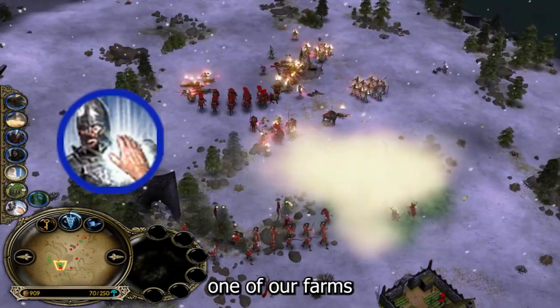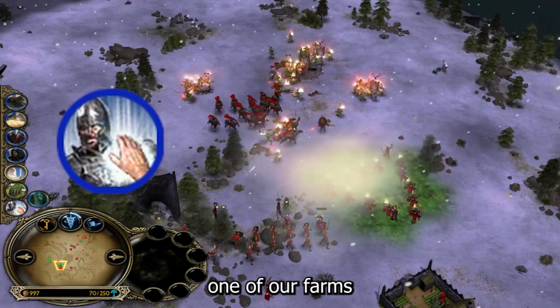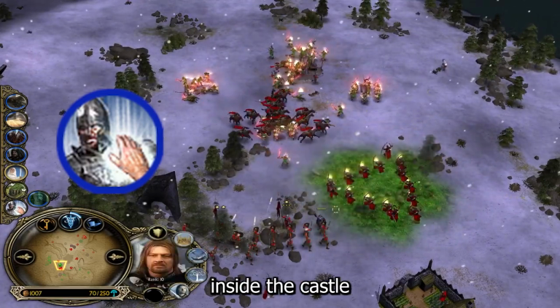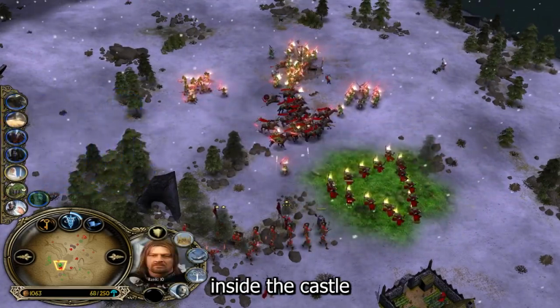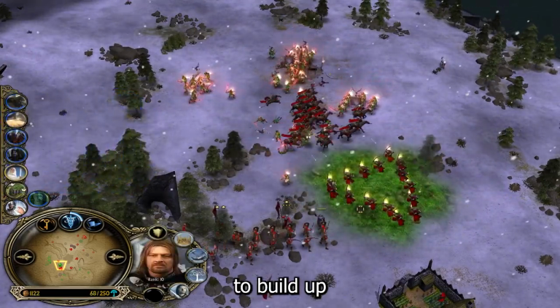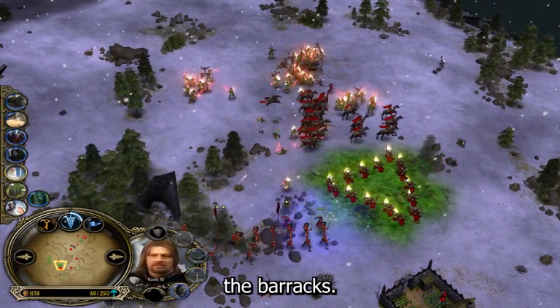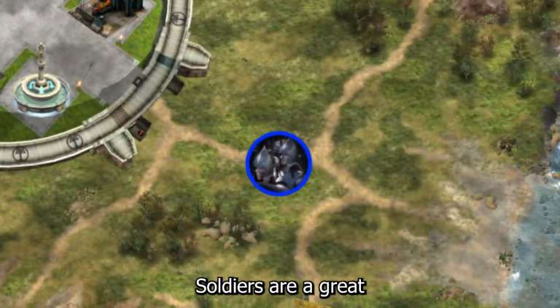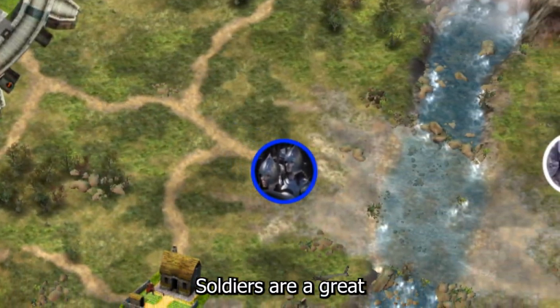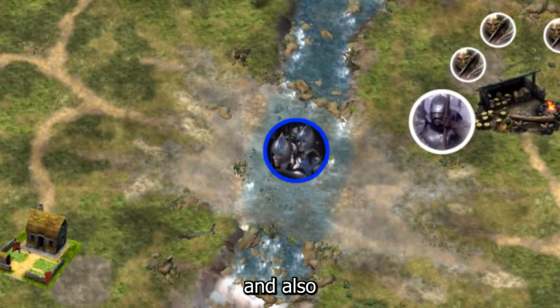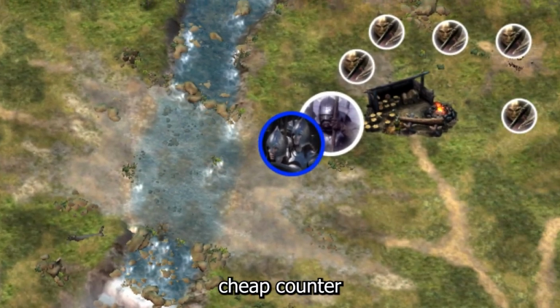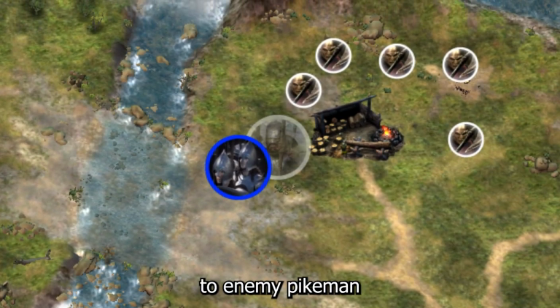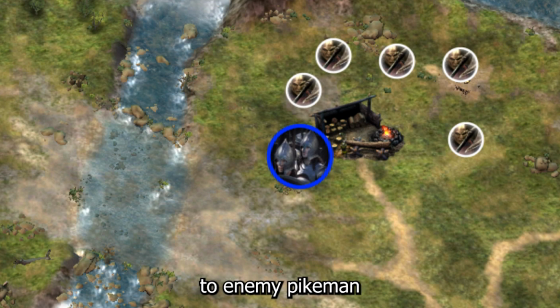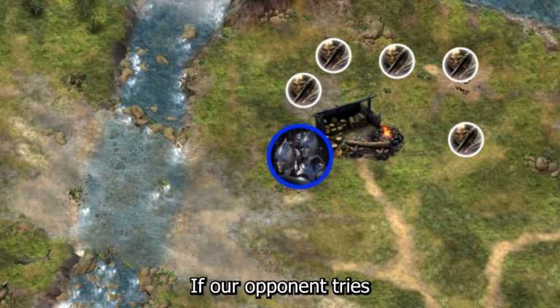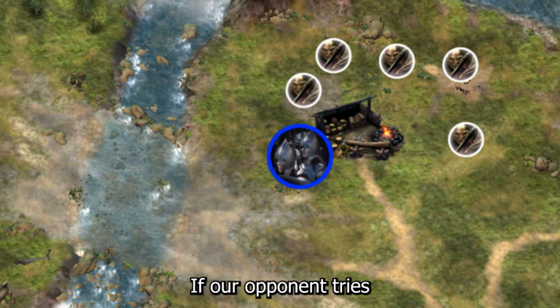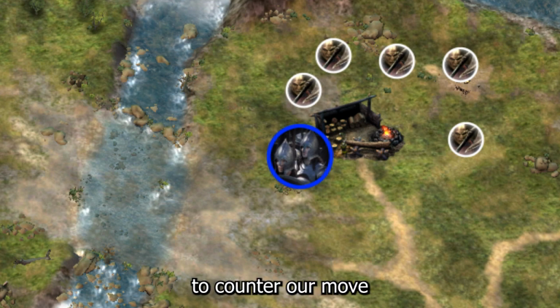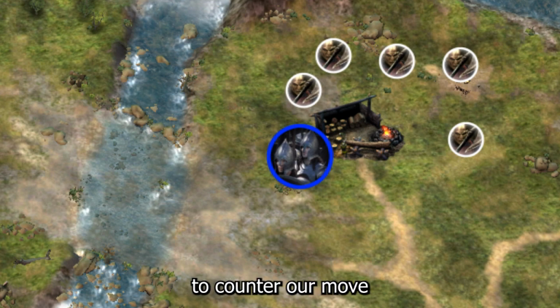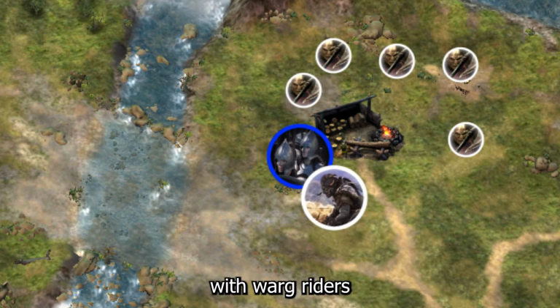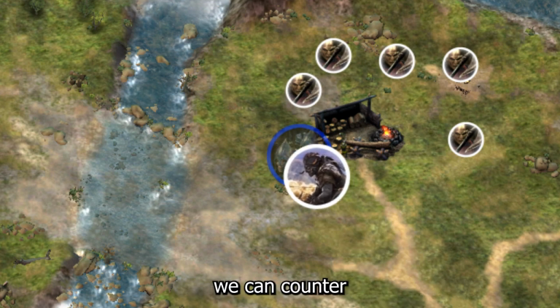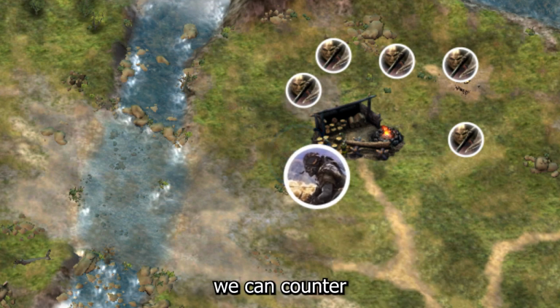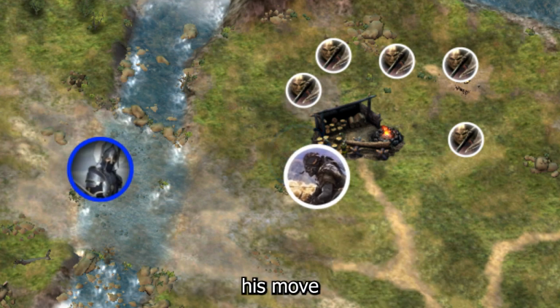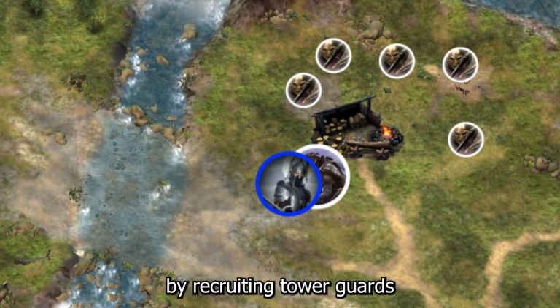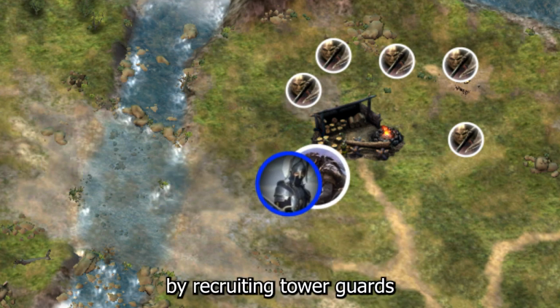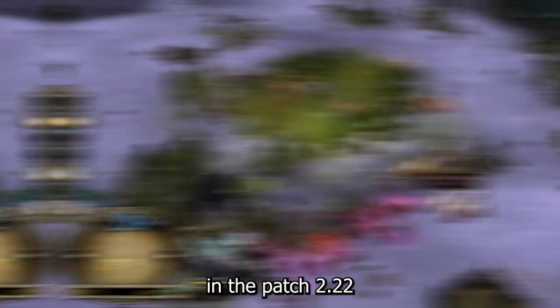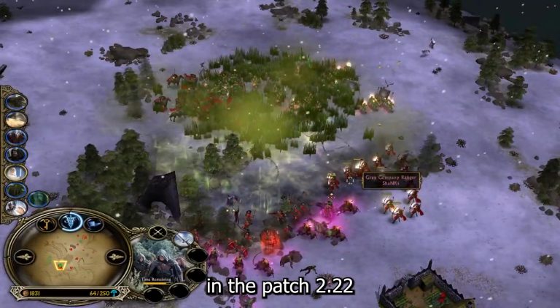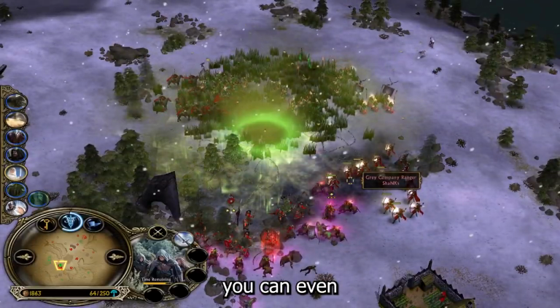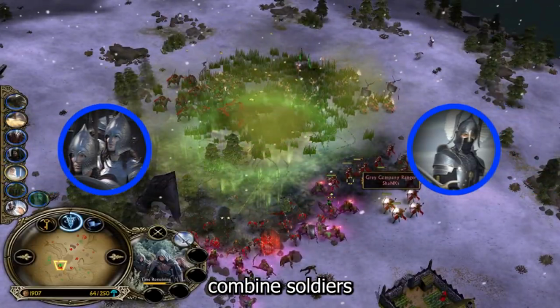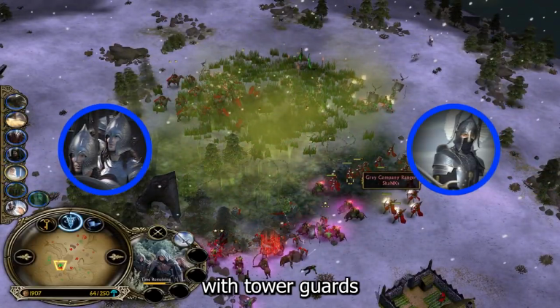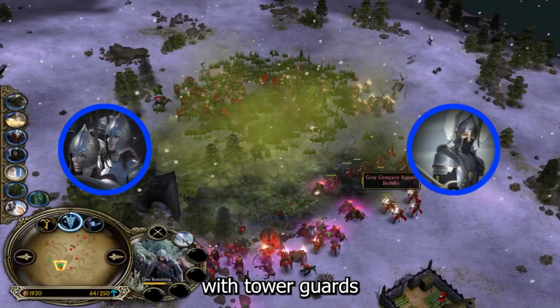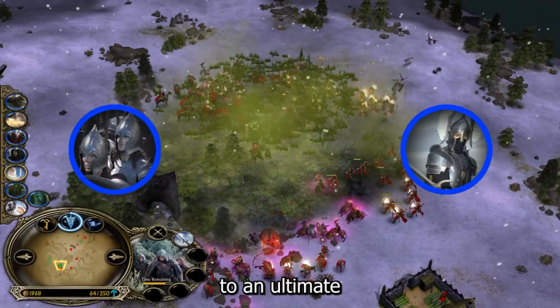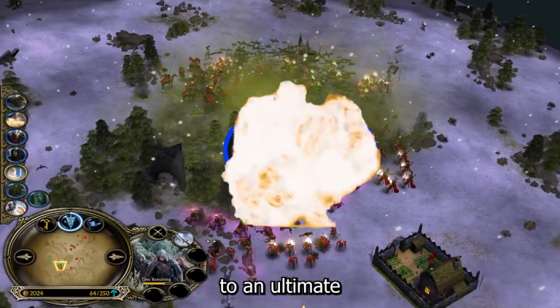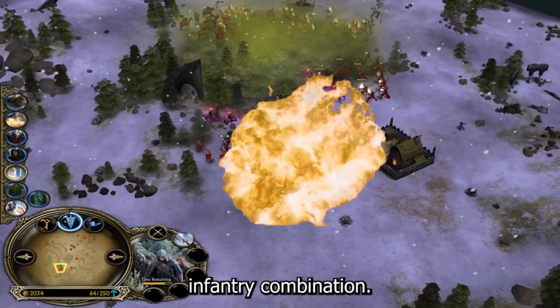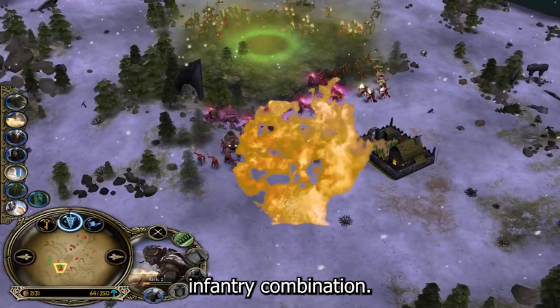We can destroy one of our farms inside the castle to build up the barracks. Soldiers are a great counter to enemy Pikemen. If our opponent tries to counter our move with Warg Riders, we can counter by recruiting Tower Guards. In patch 2.22, we can even combine soldiers with Tower Guards for our ultimate infantry combination.